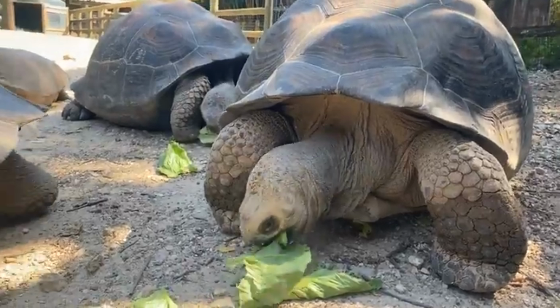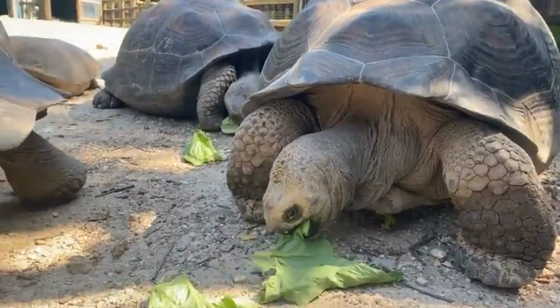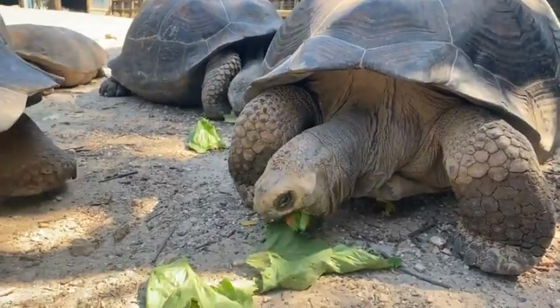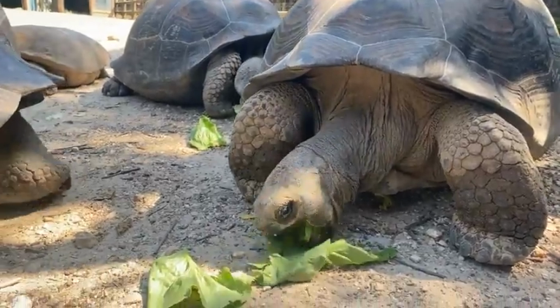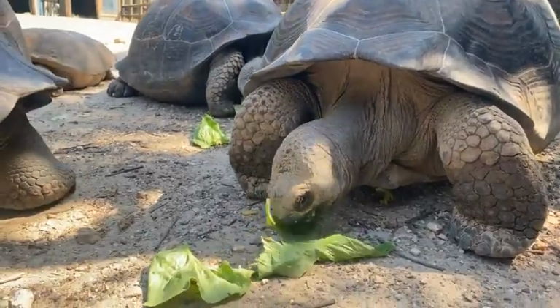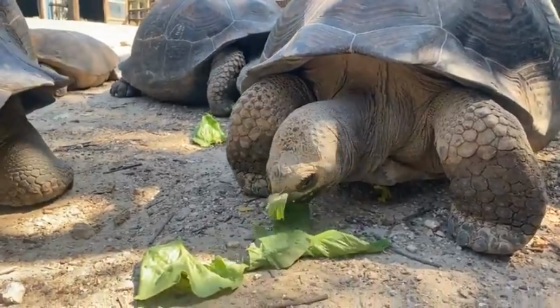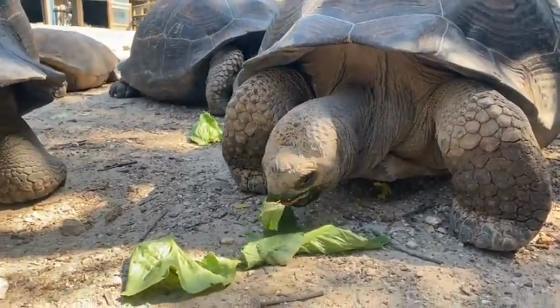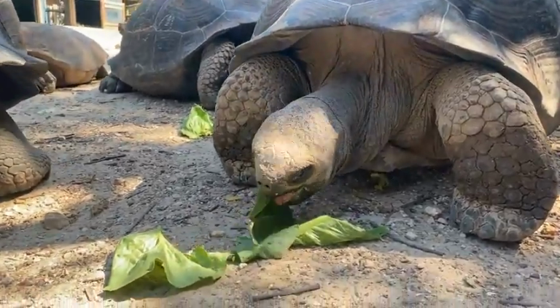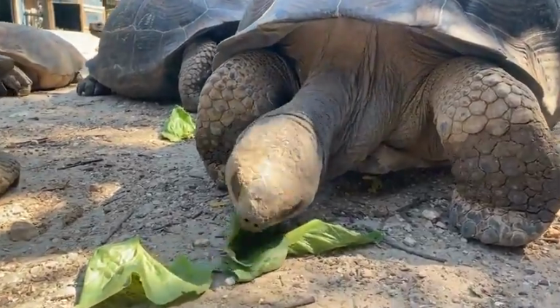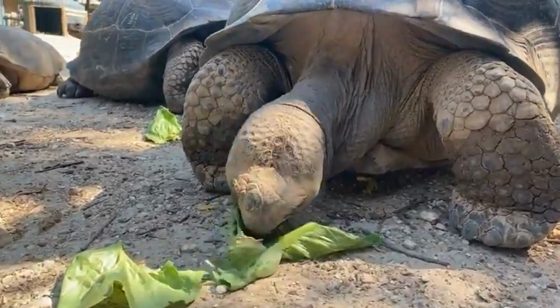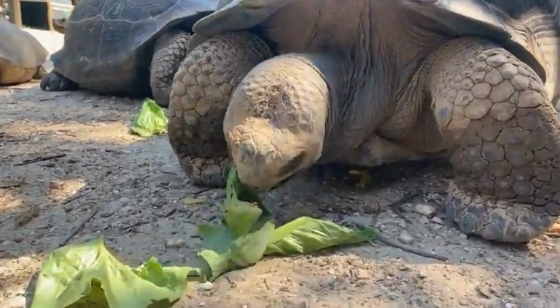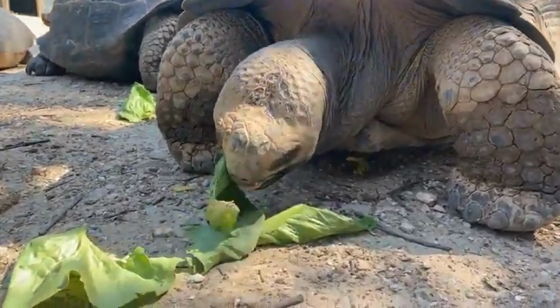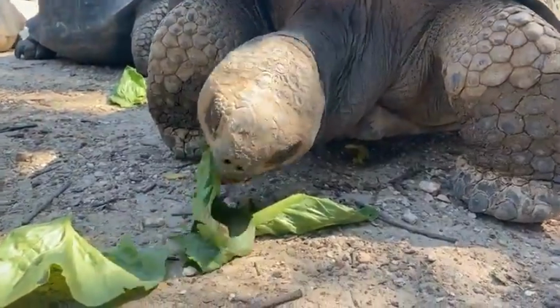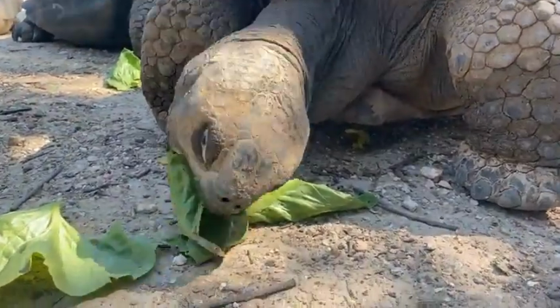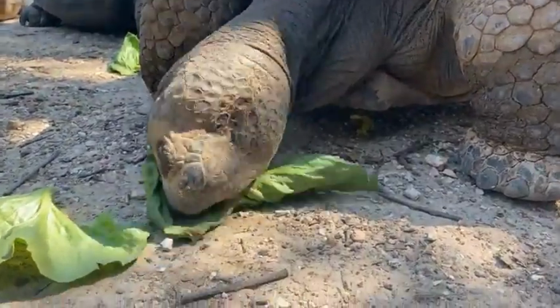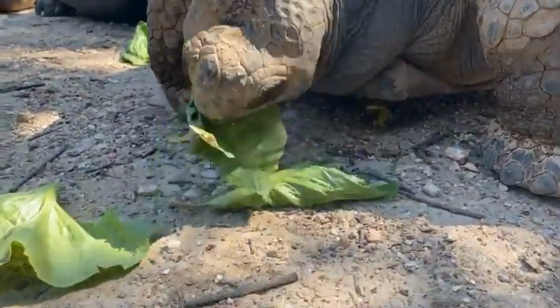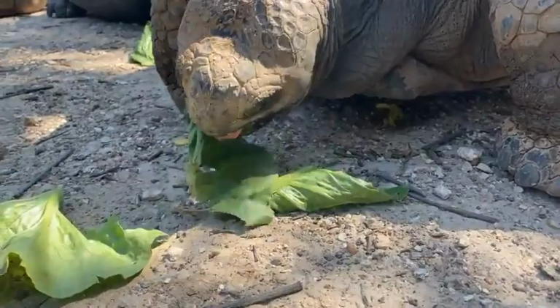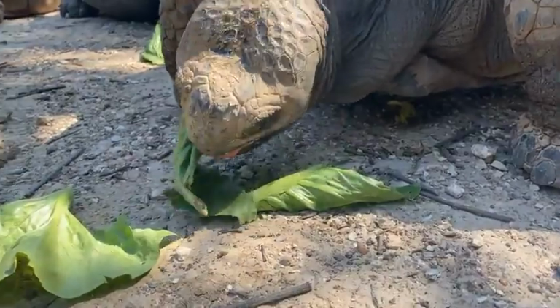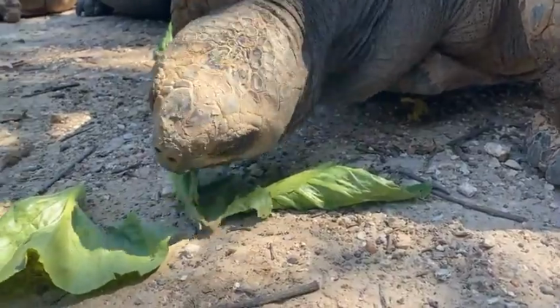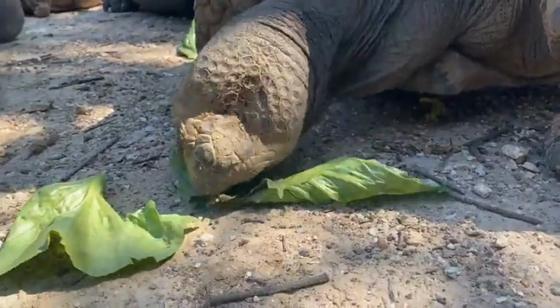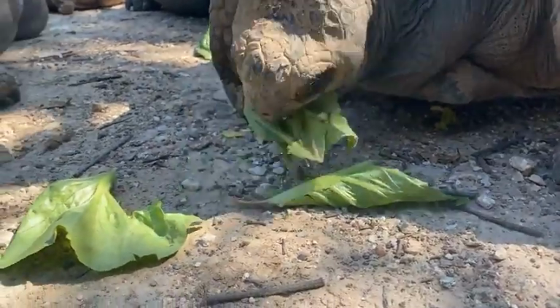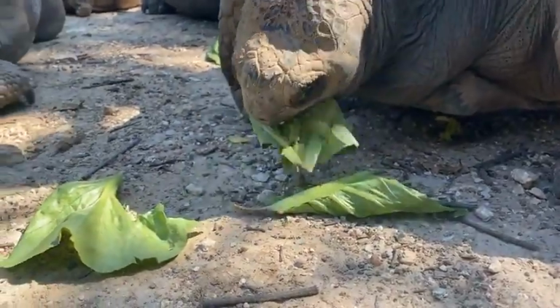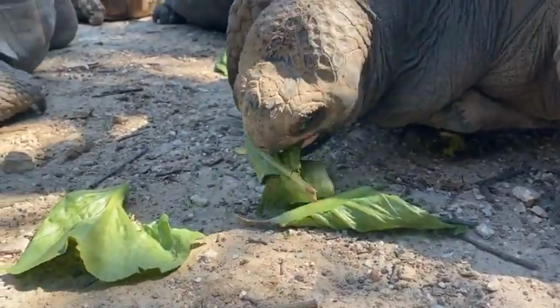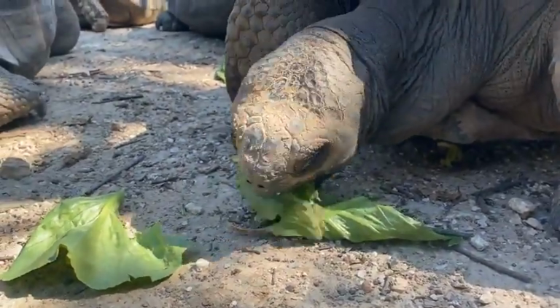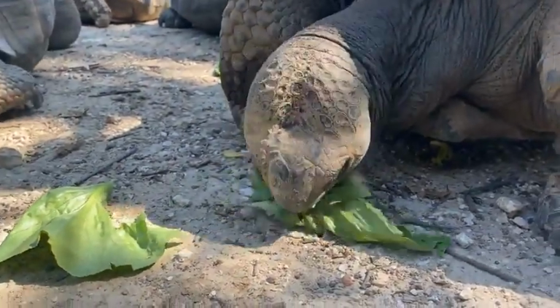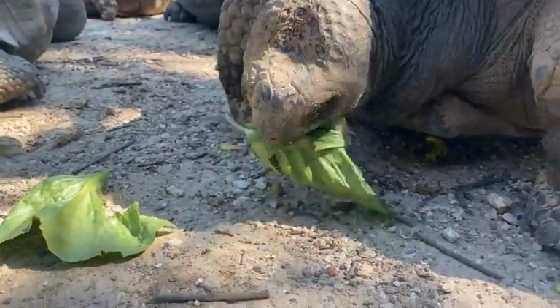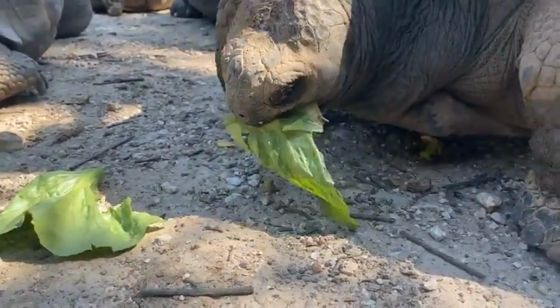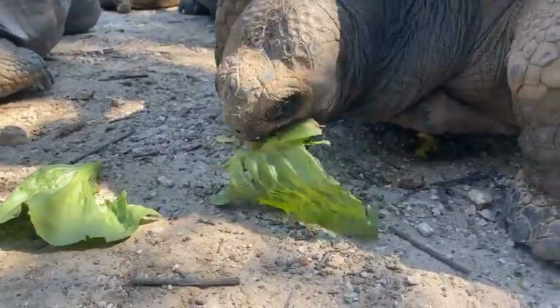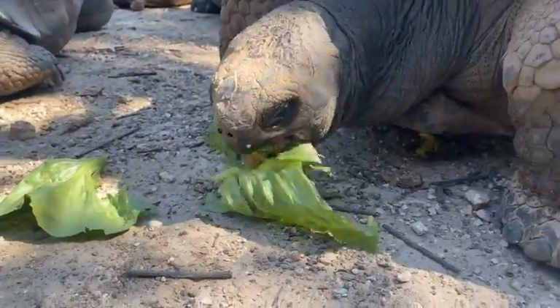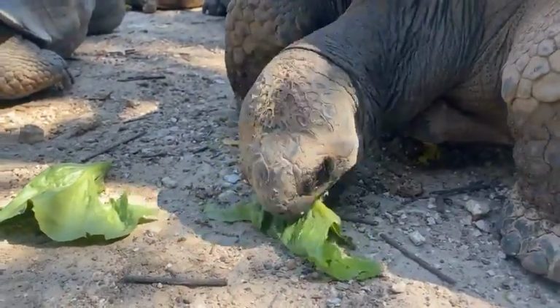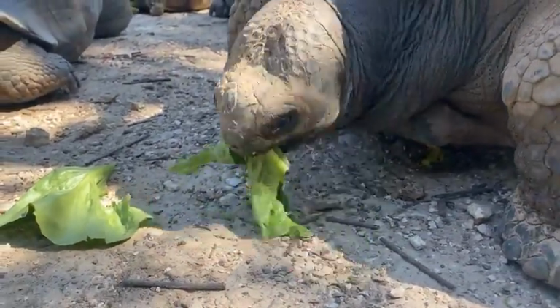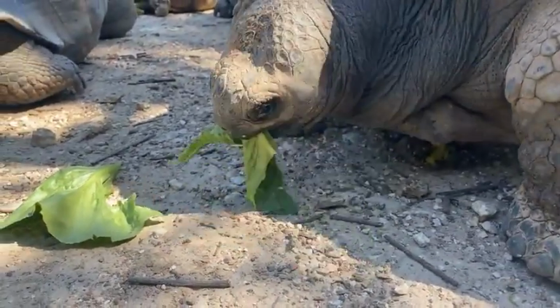They're only about halfway grown, but they are only 13 years old right now, so they still have a lot of time and a lot of growing to do.